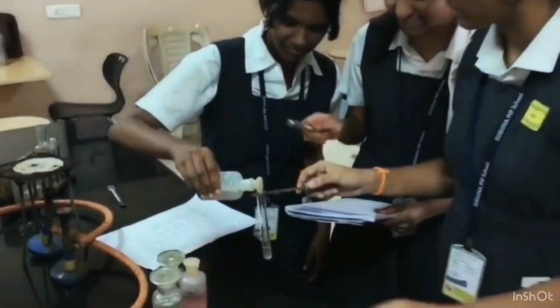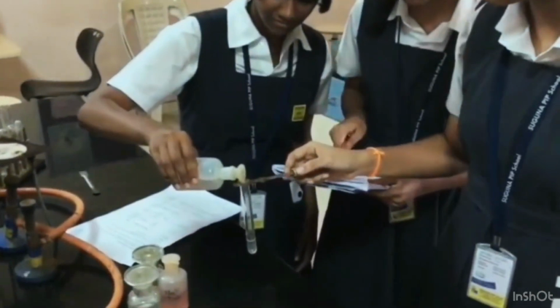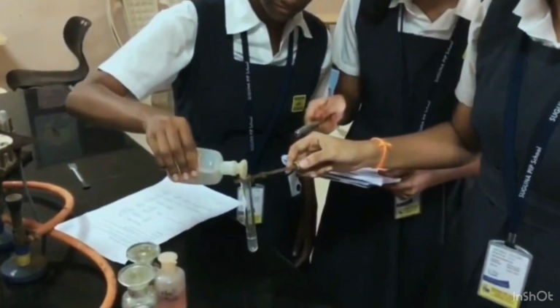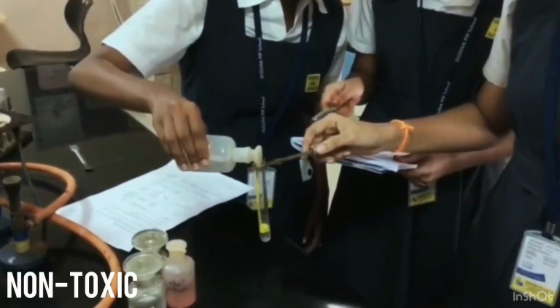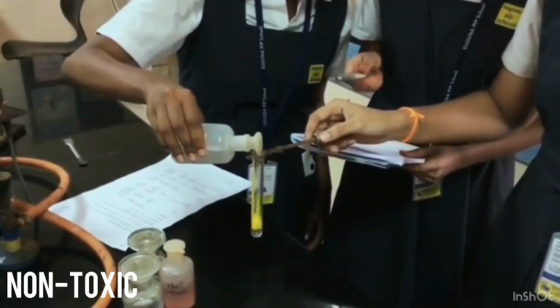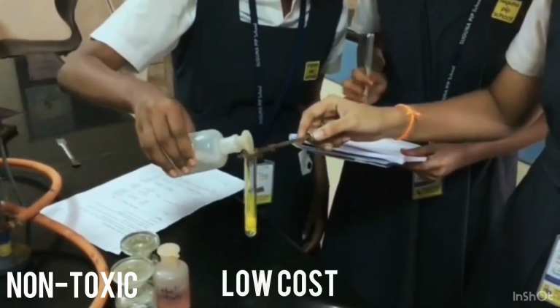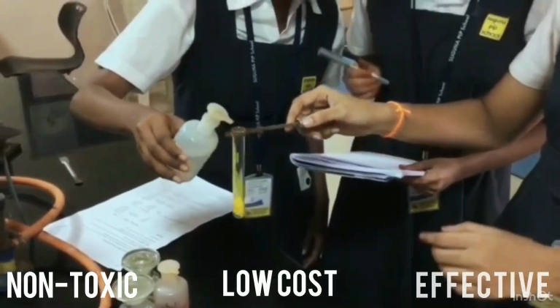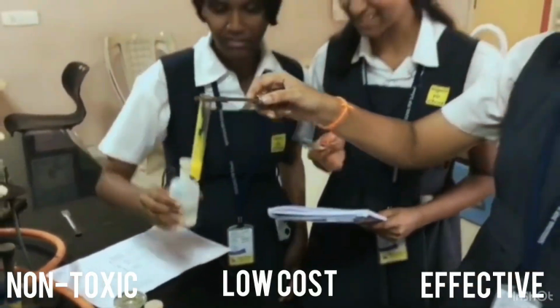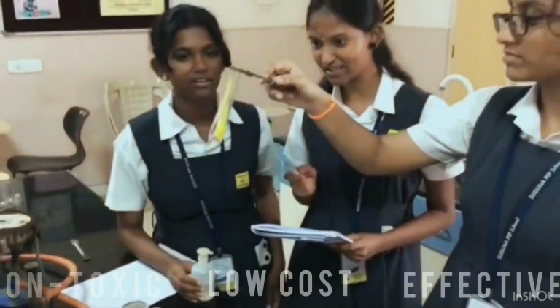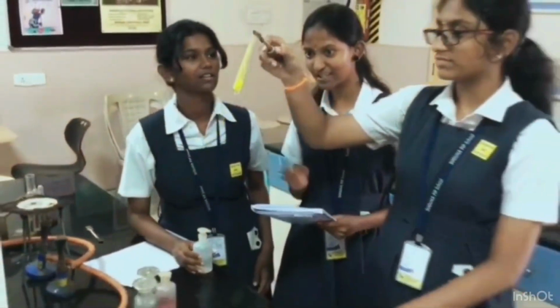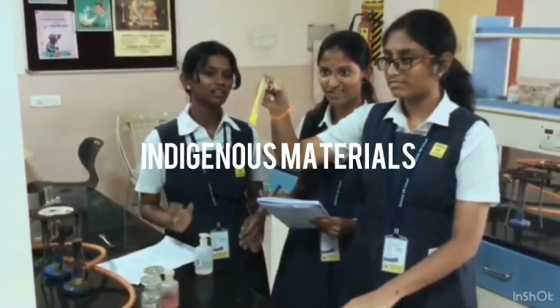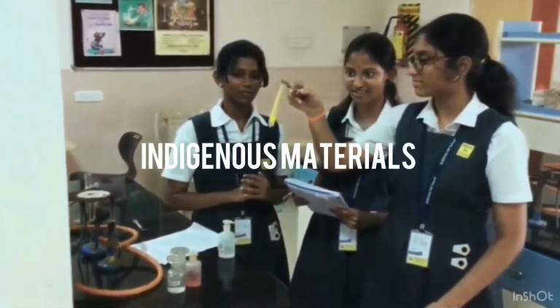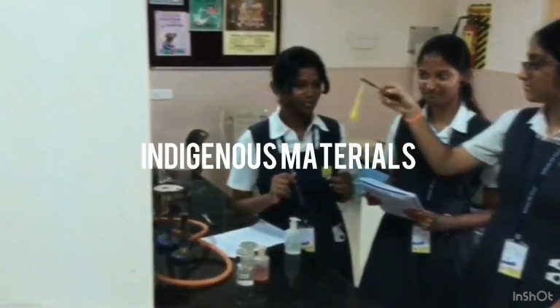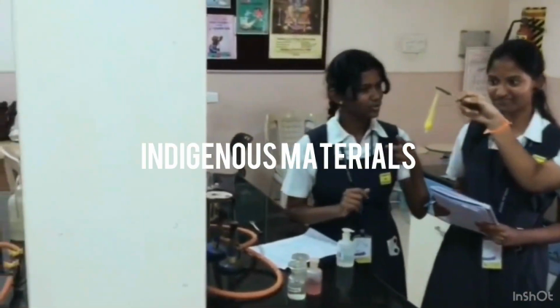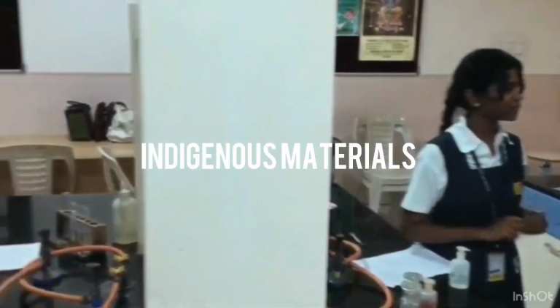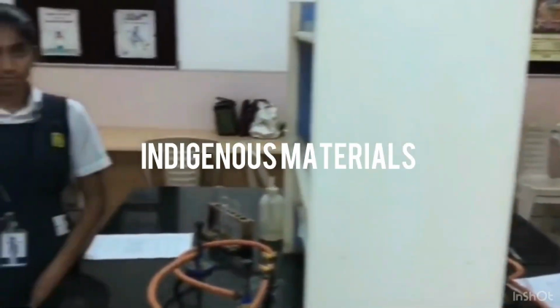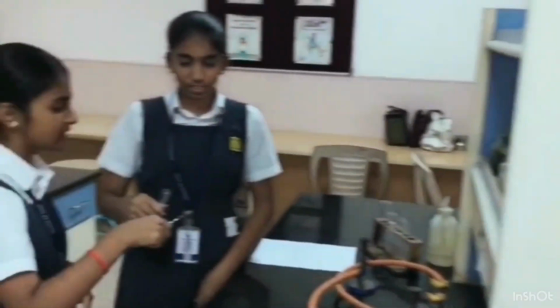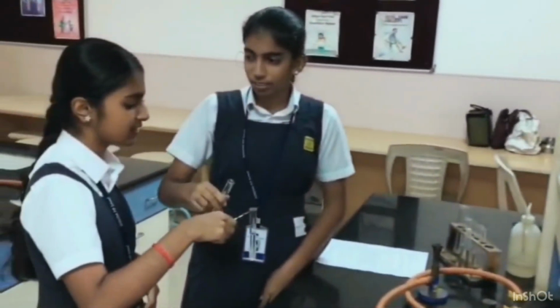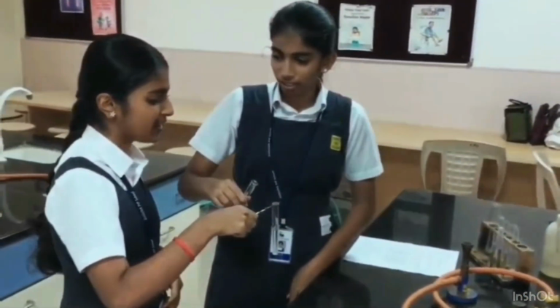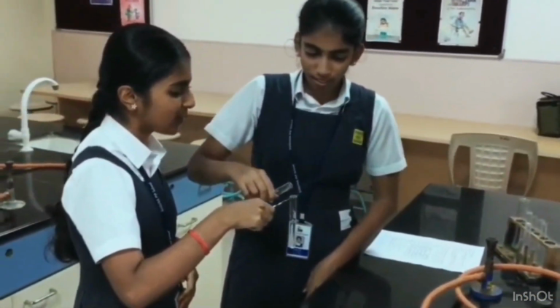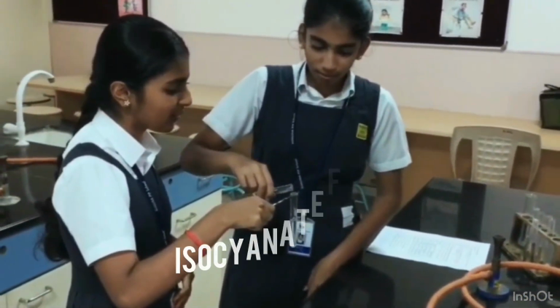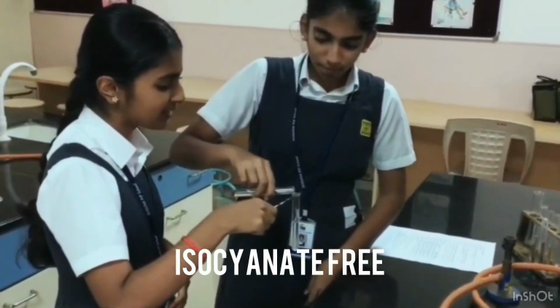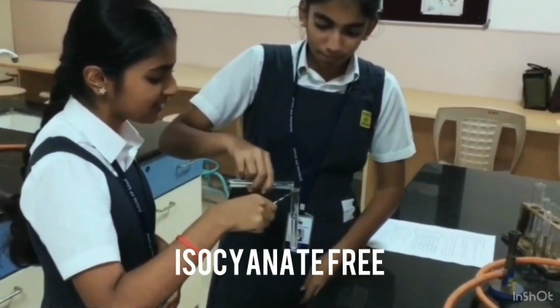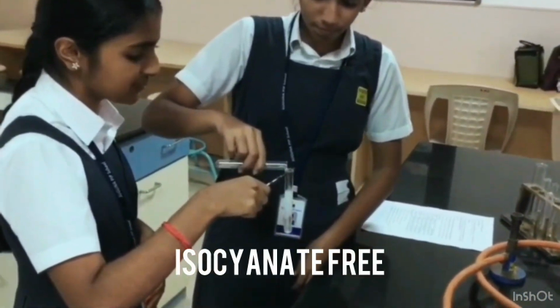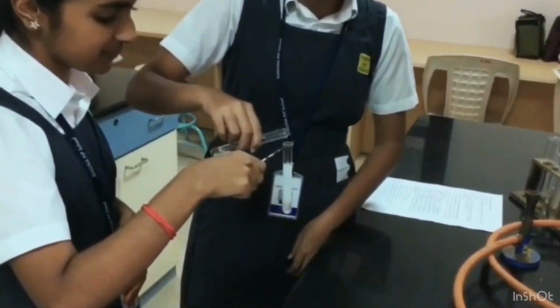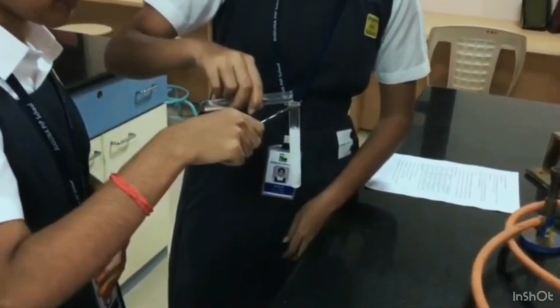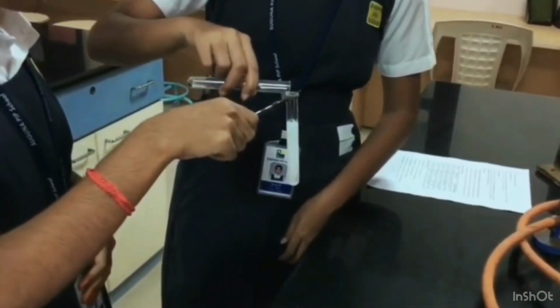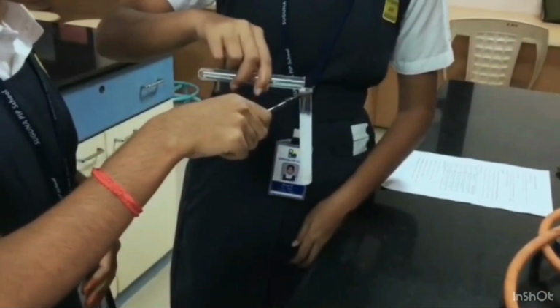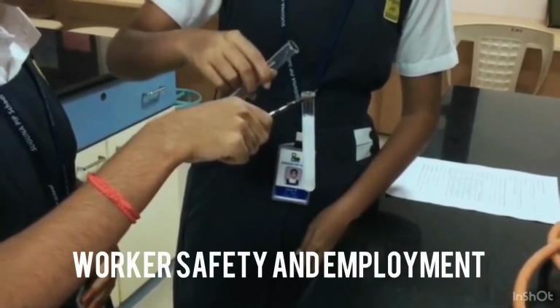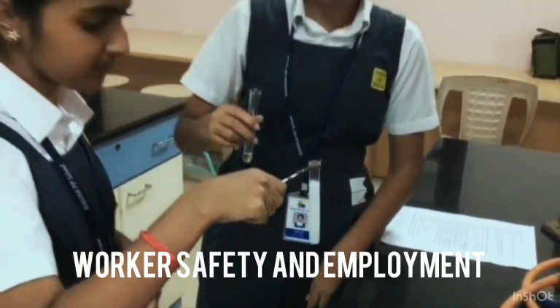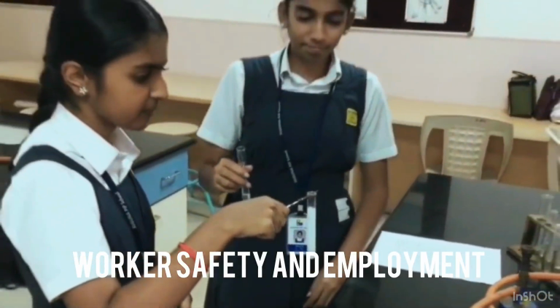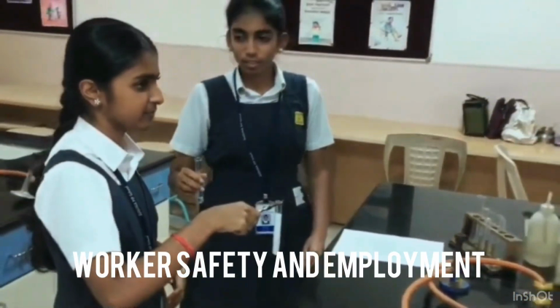Fill It is completely non-toxic, low cost and effective. It is made from indigenous materials, all sourced from different states of India. Being entirely cyanide-free, it does not cause any sort of harm, promoting worker safety and employment.